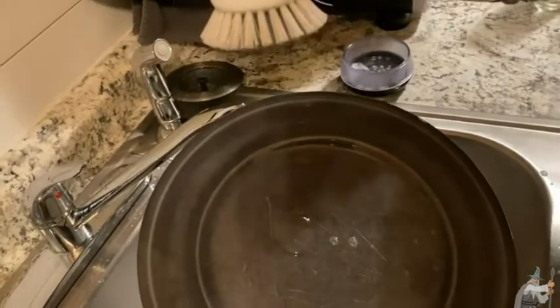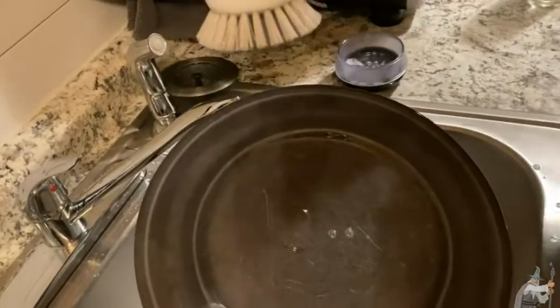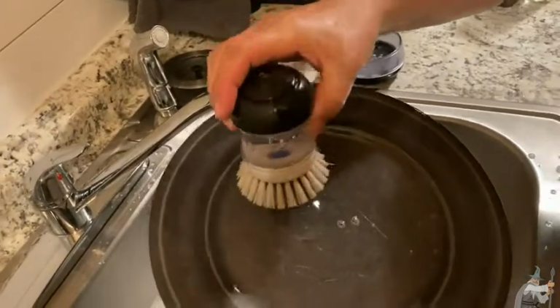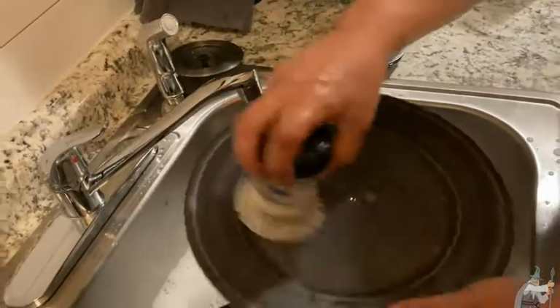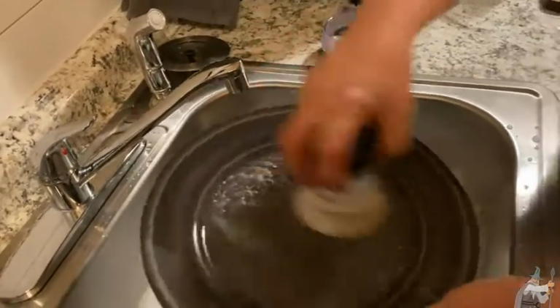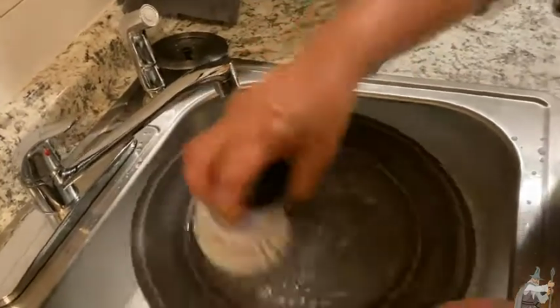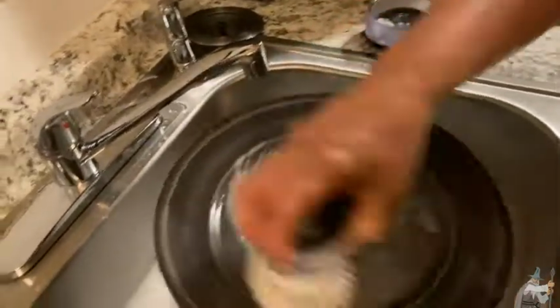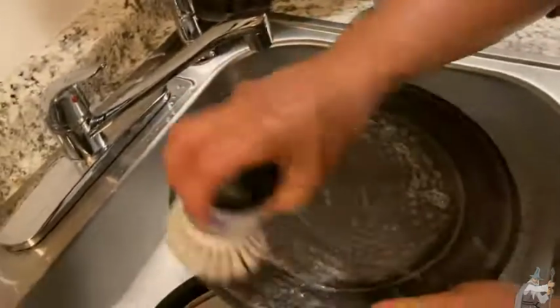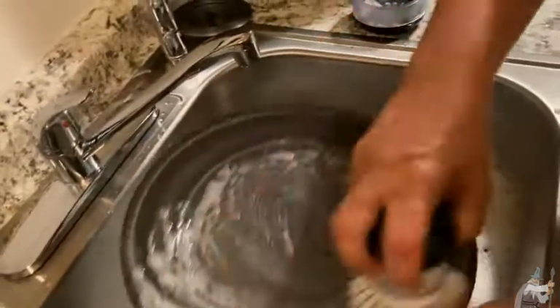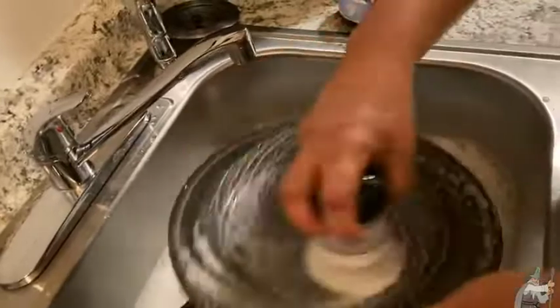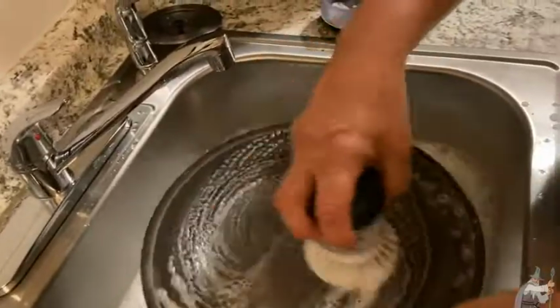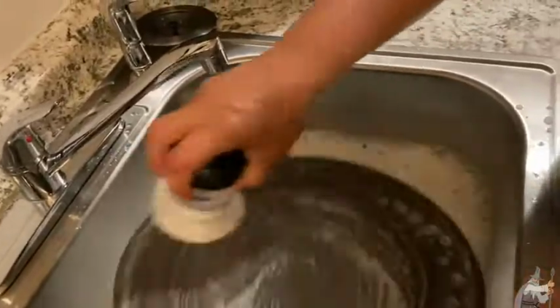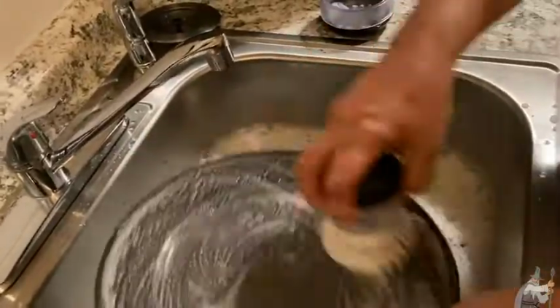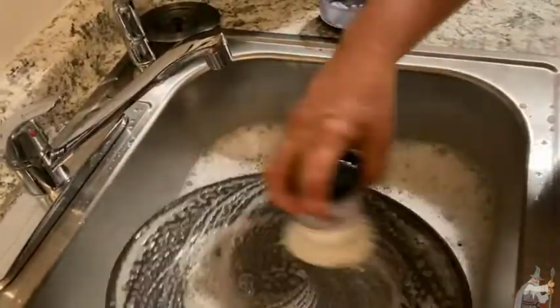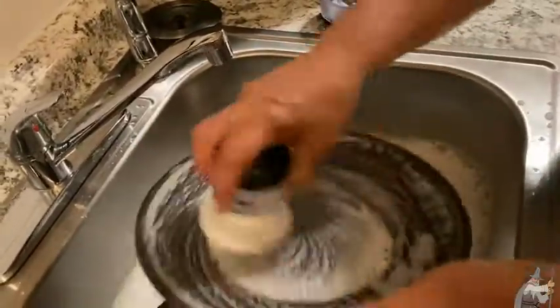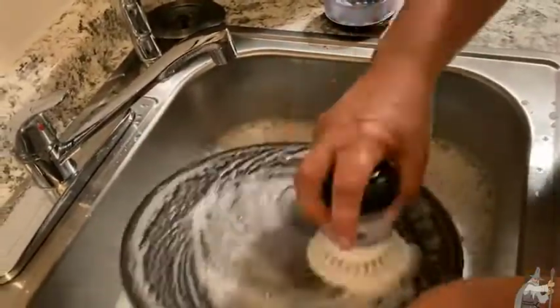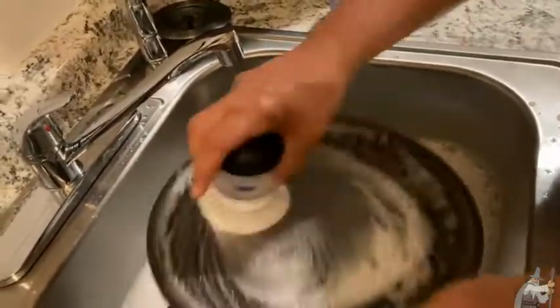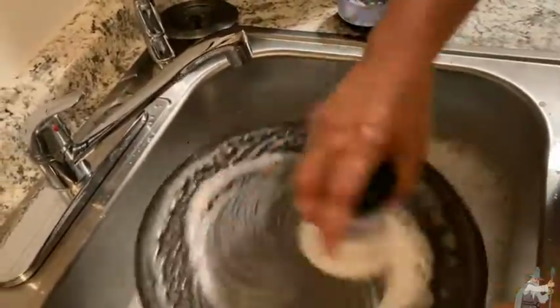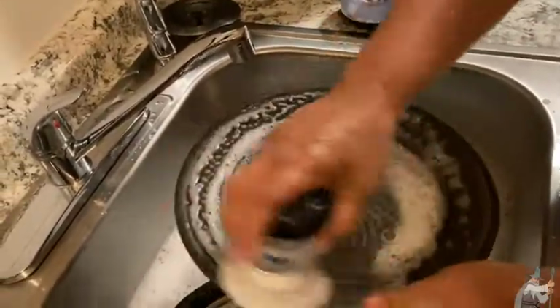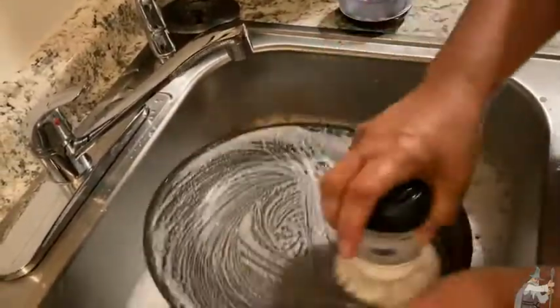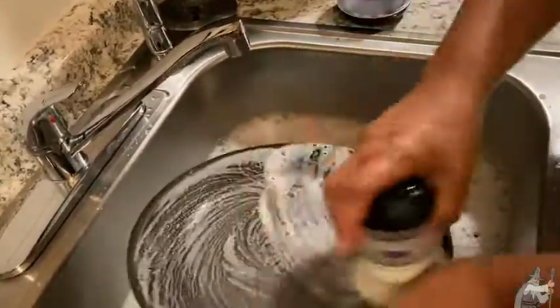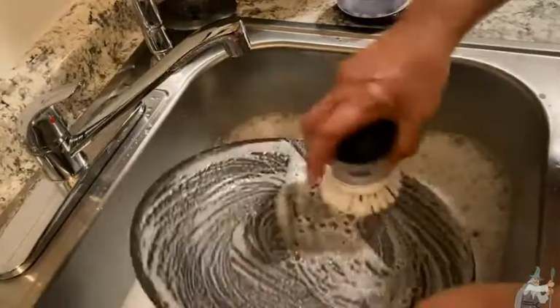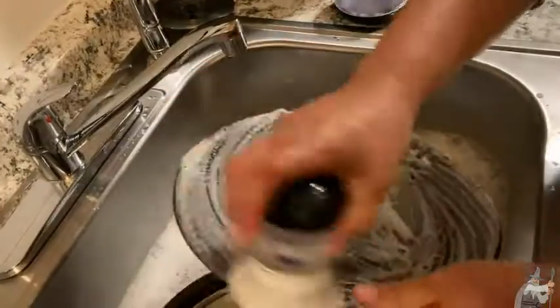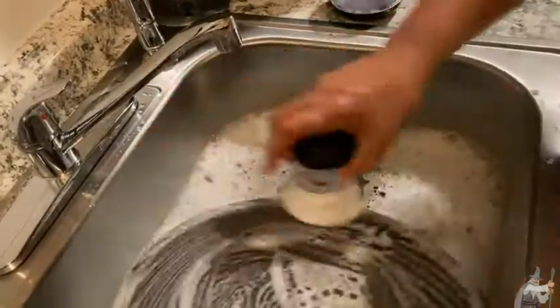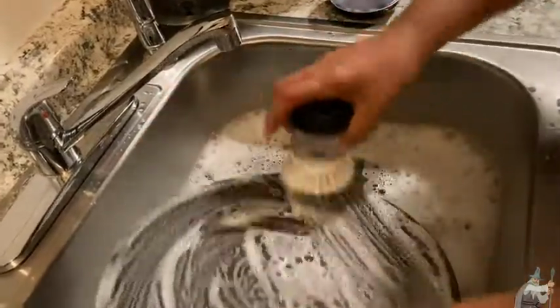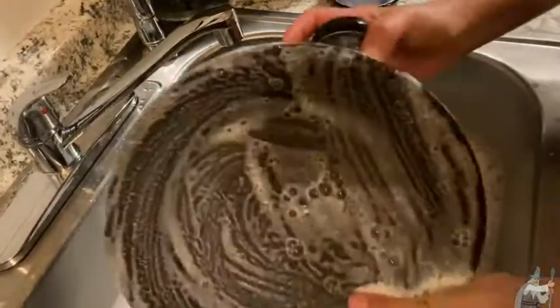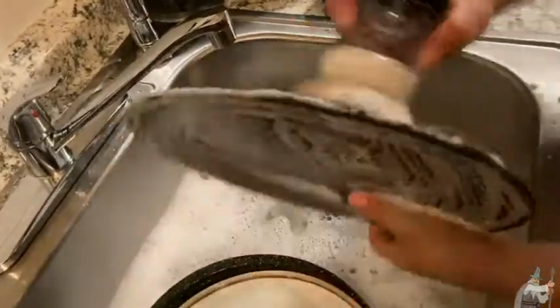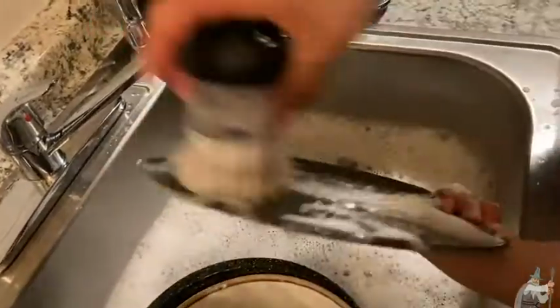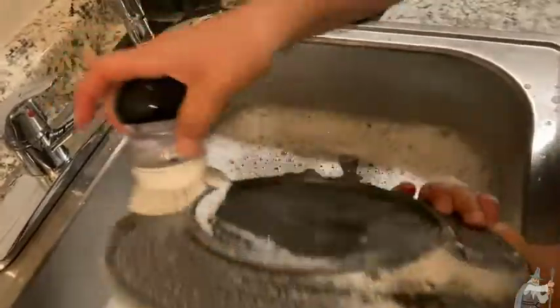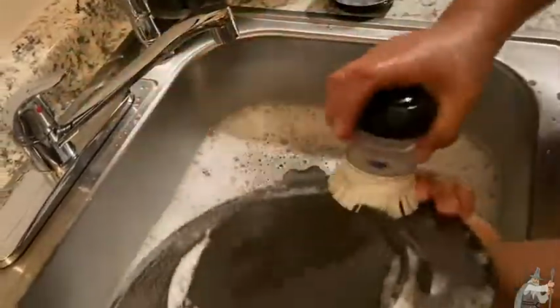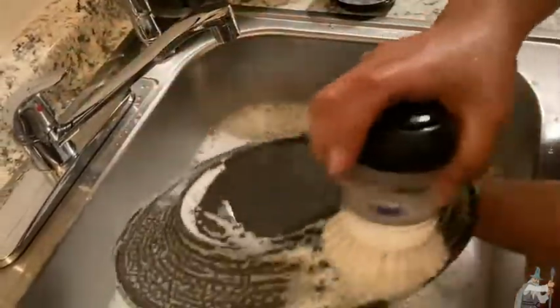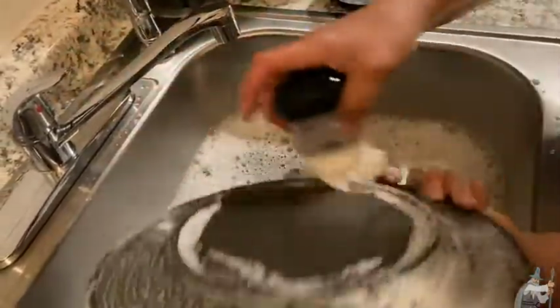See that — and then you can scrub wherever you put the soap. Look how well it lathers and scrubs. That's amazing — look at that. No matter what you cook, this is going to clean it up for you.